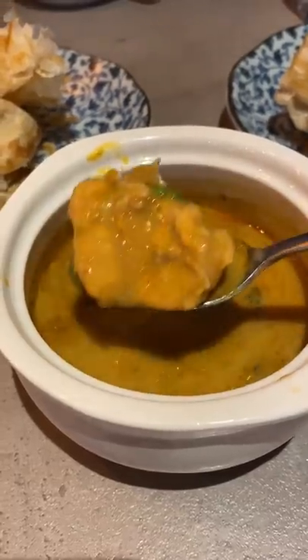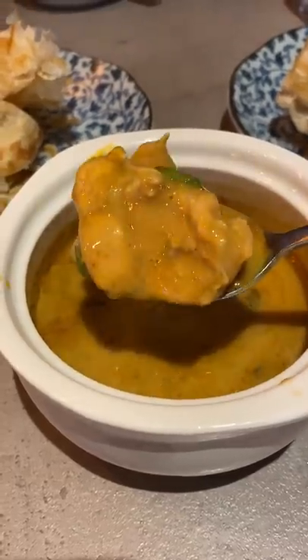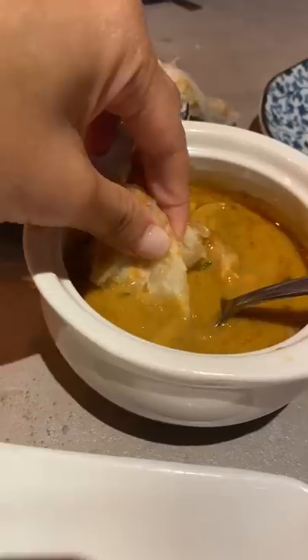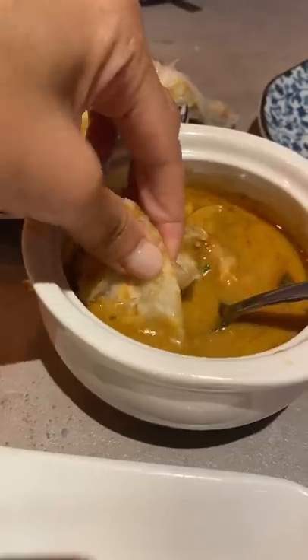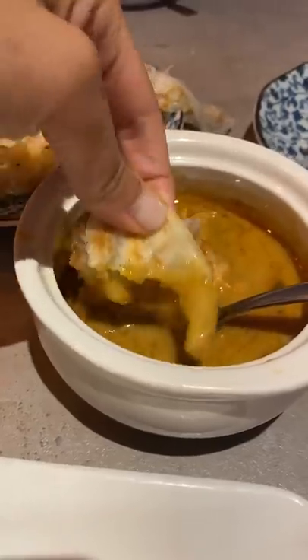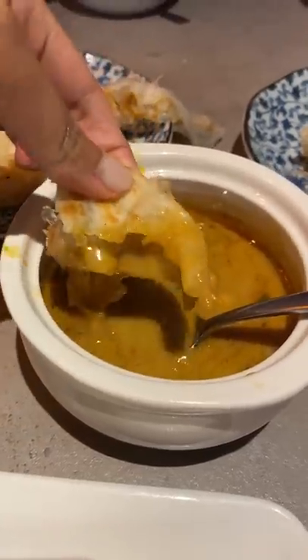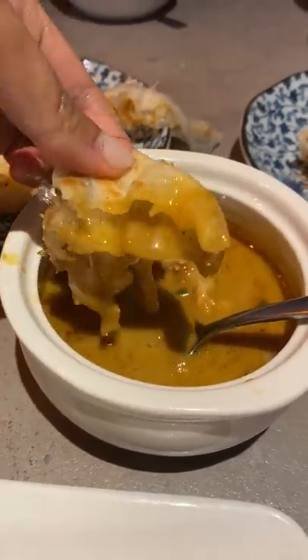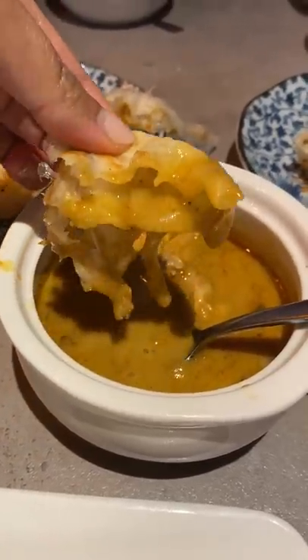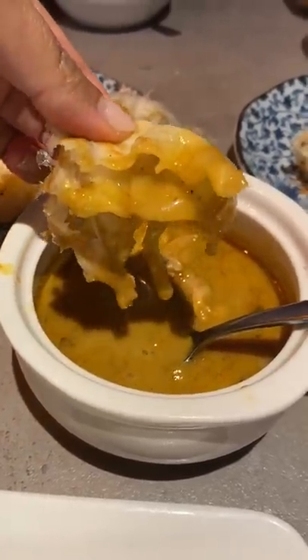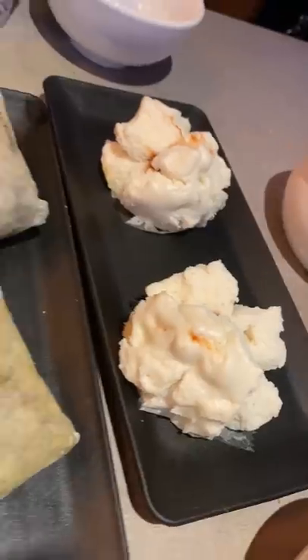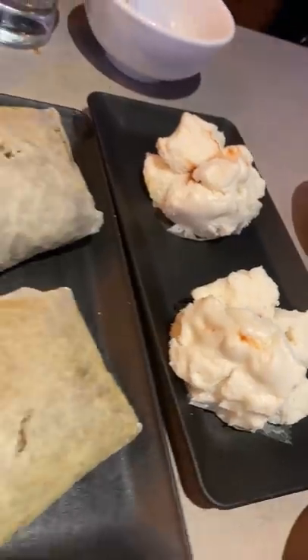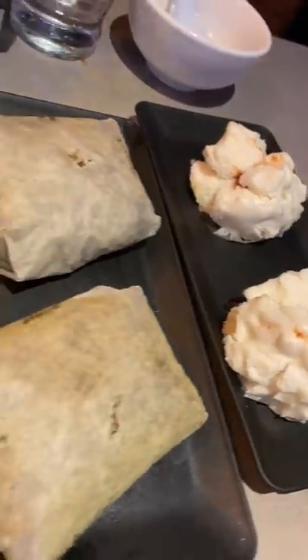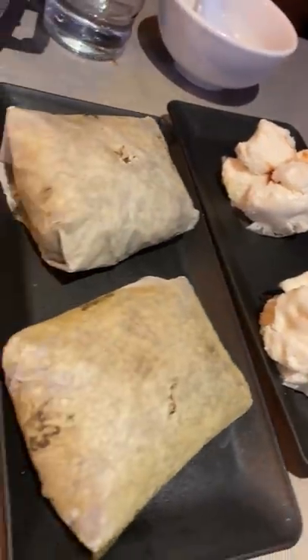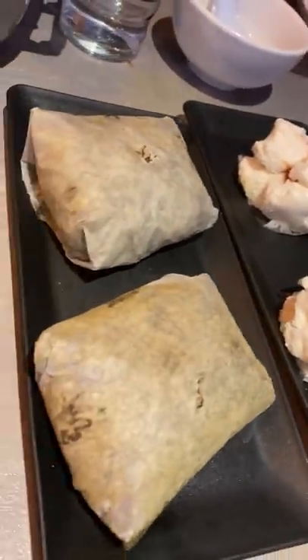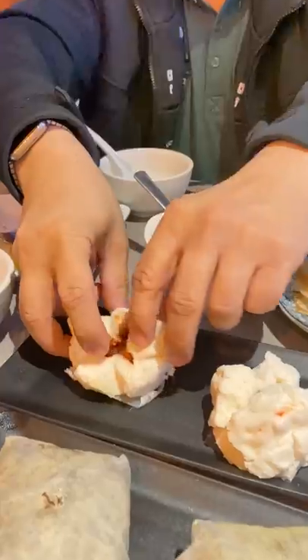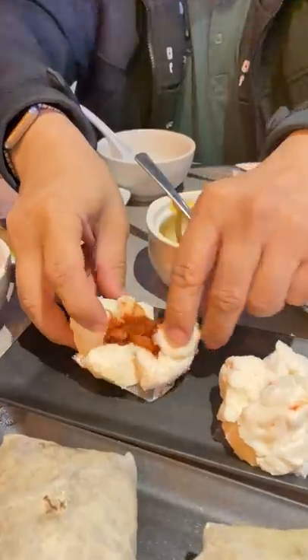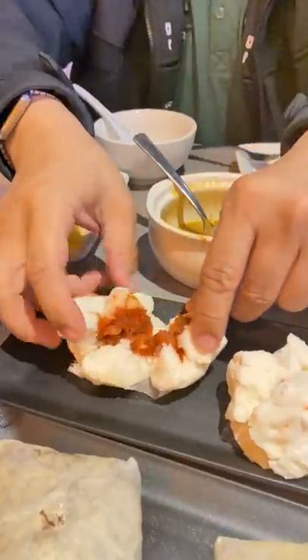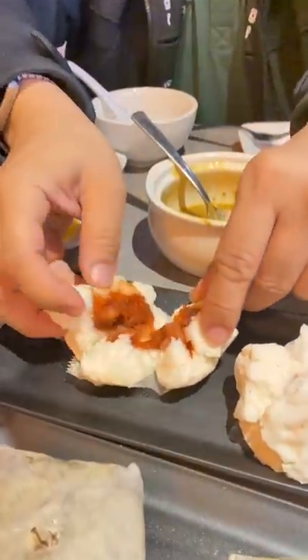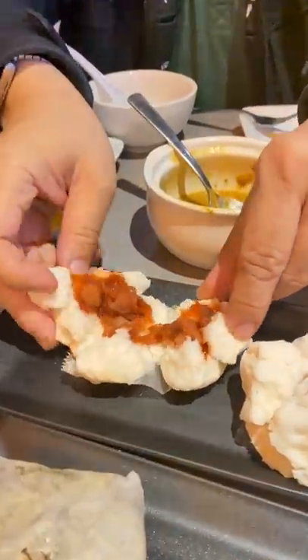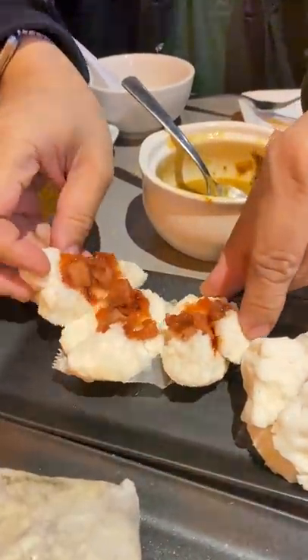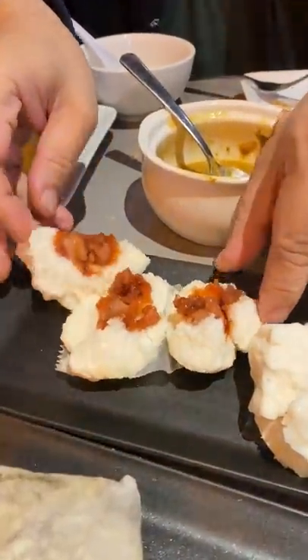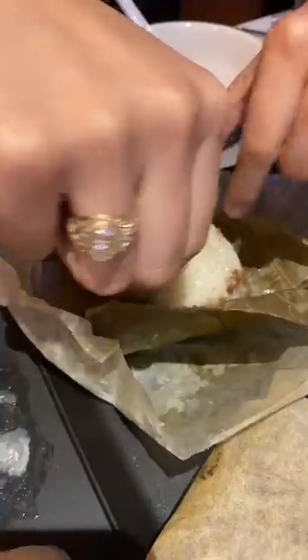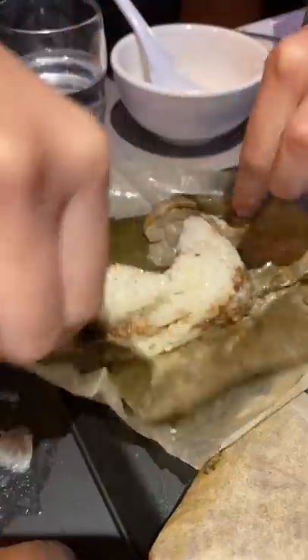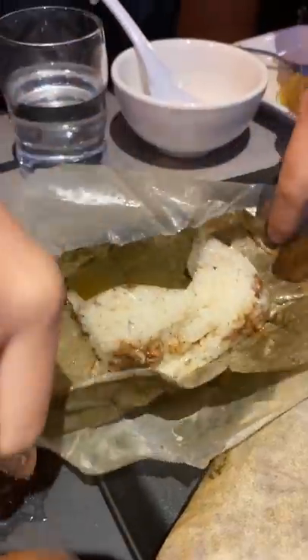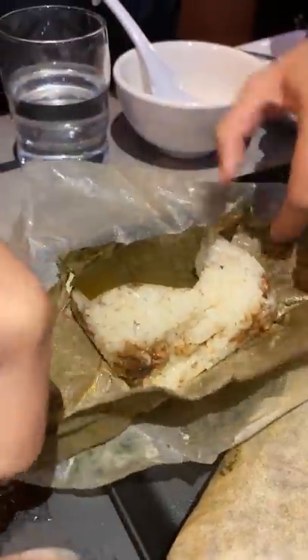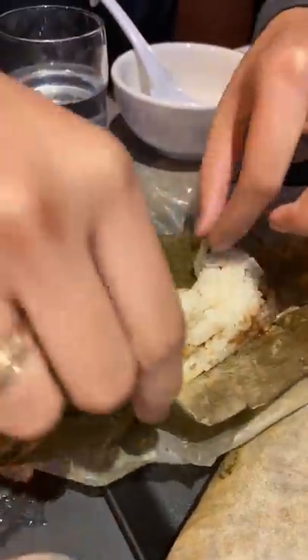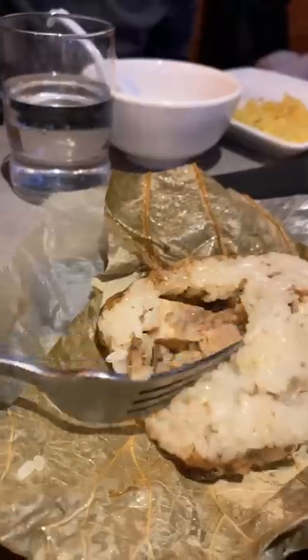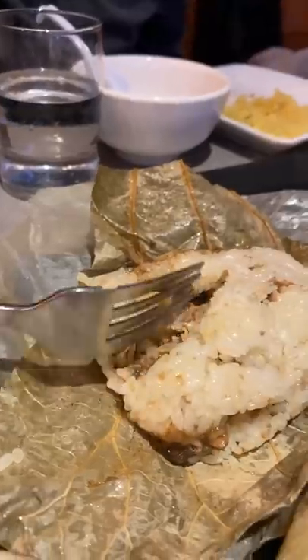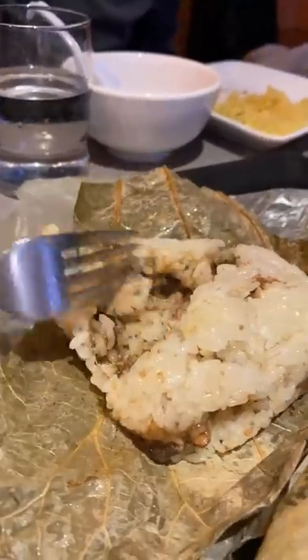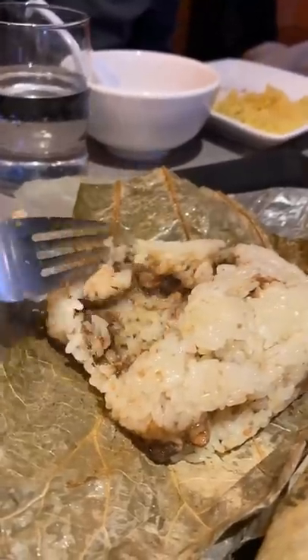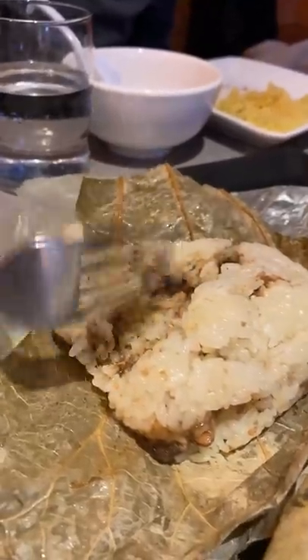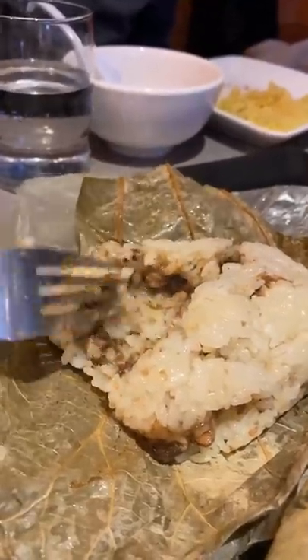We tried roti with chicken curry dip. Roti is a flaky type of flatbread and you just dip it in the curry for appetizers. It's dangerous though, because I was starting to get full just from this dish.